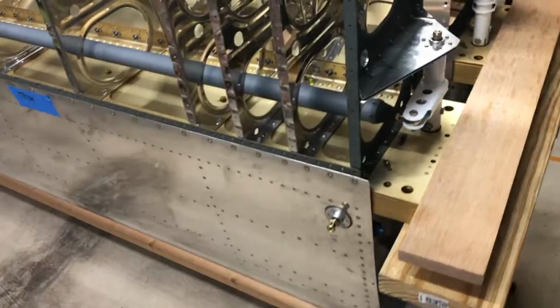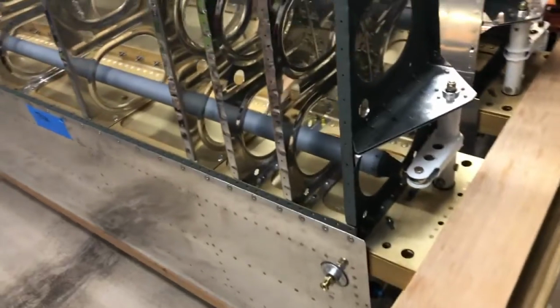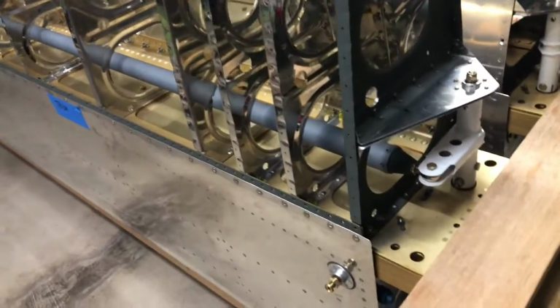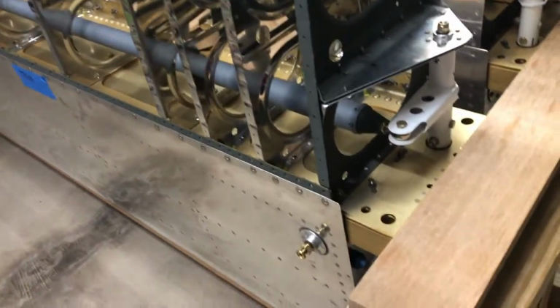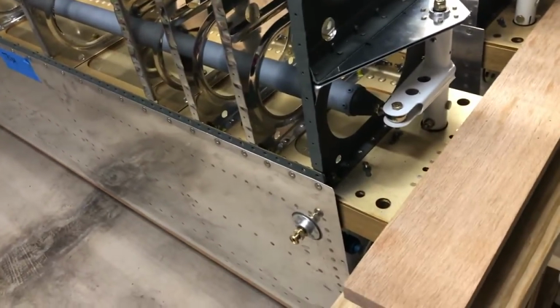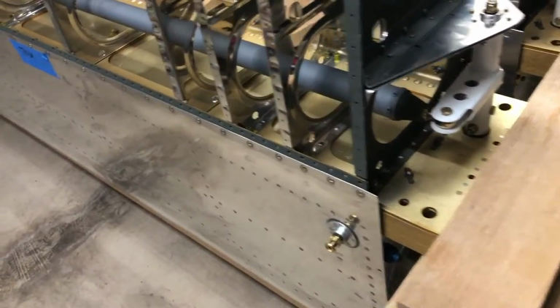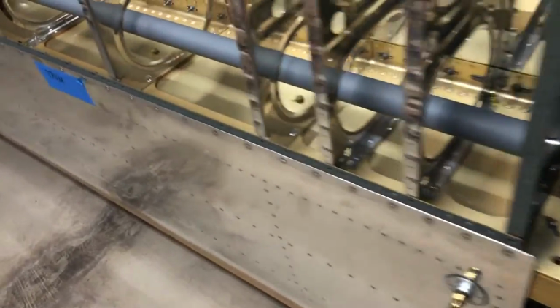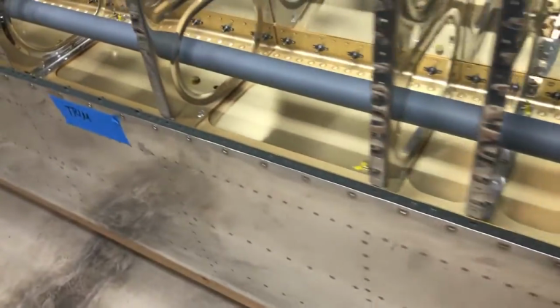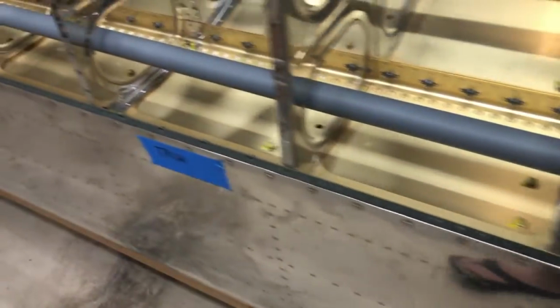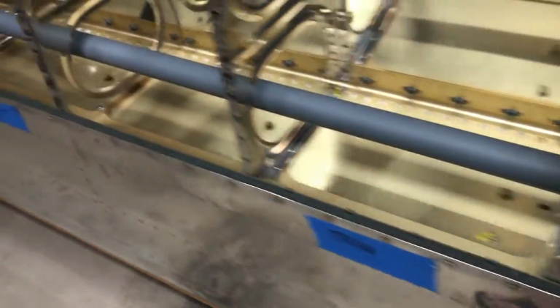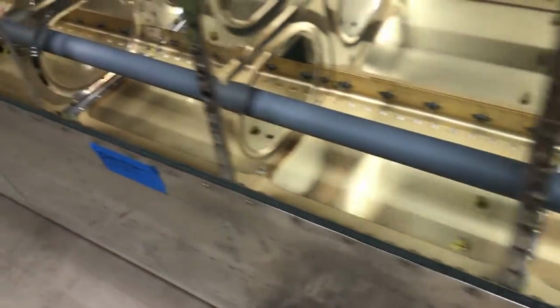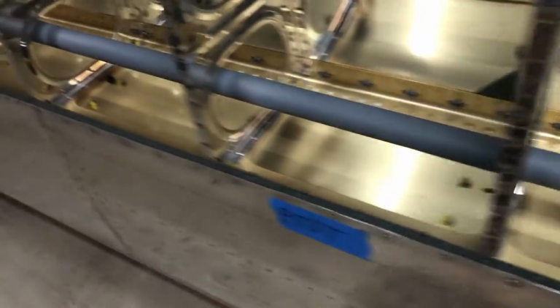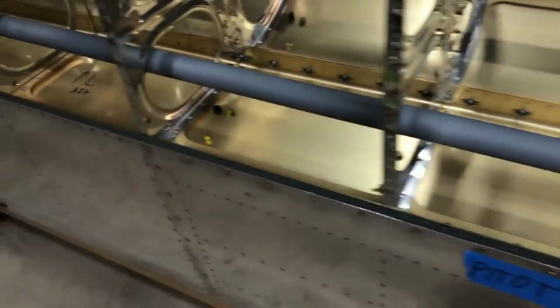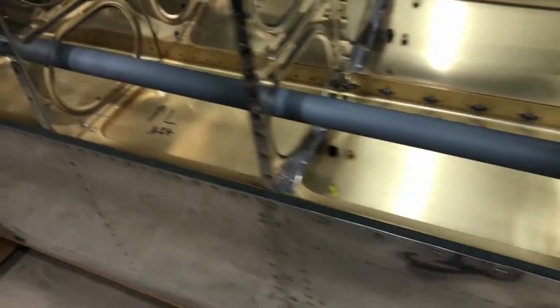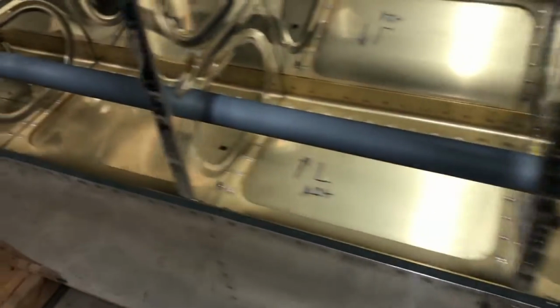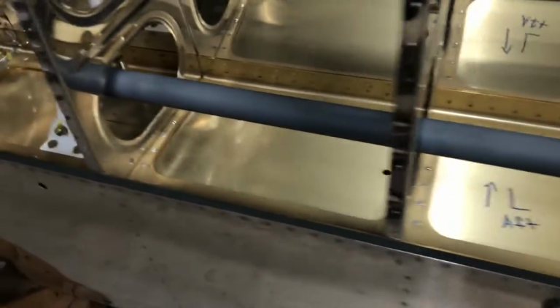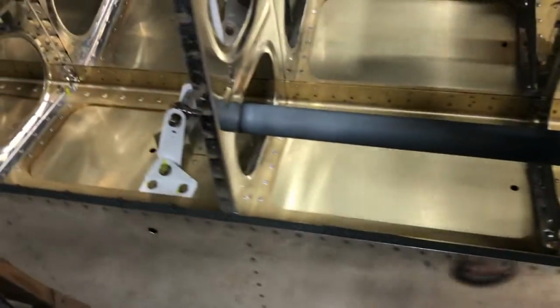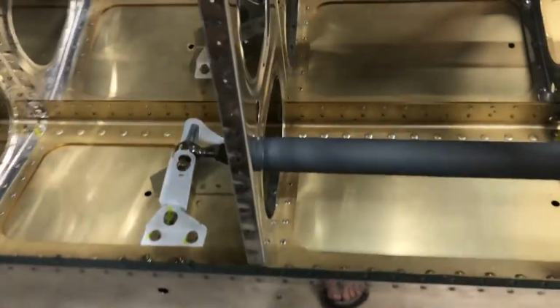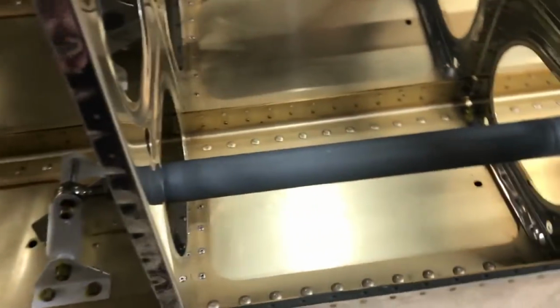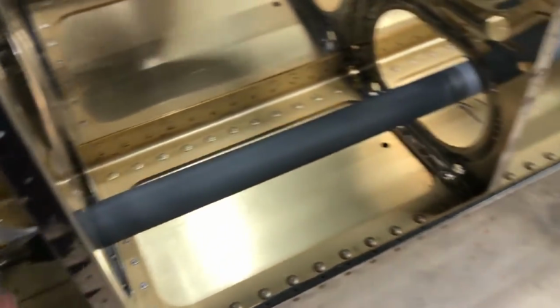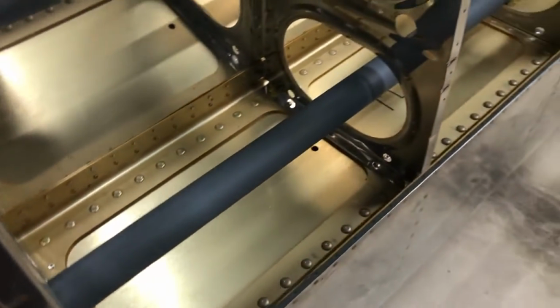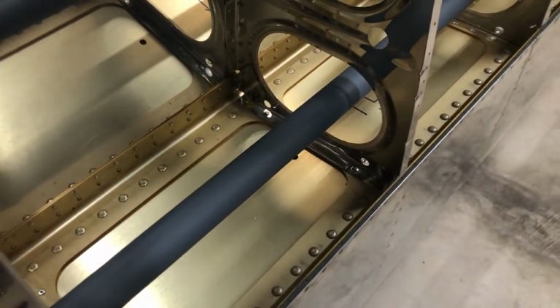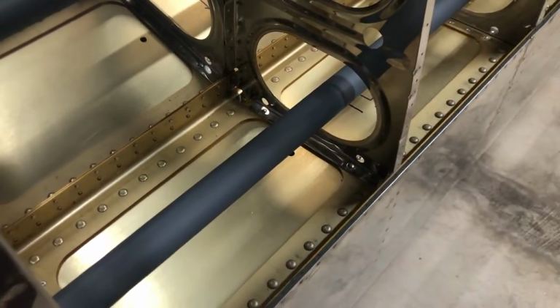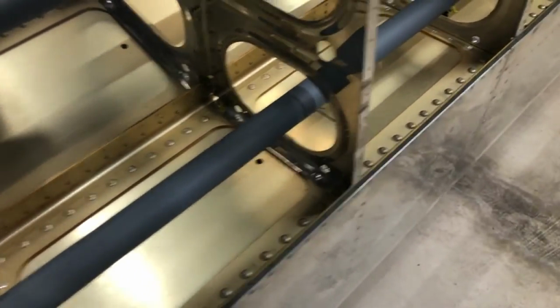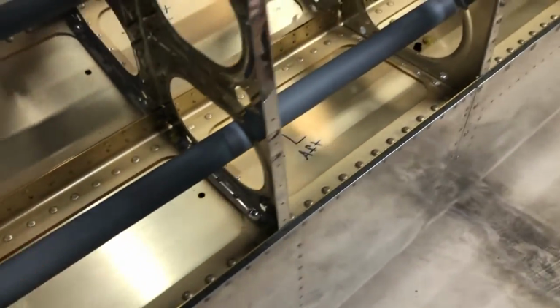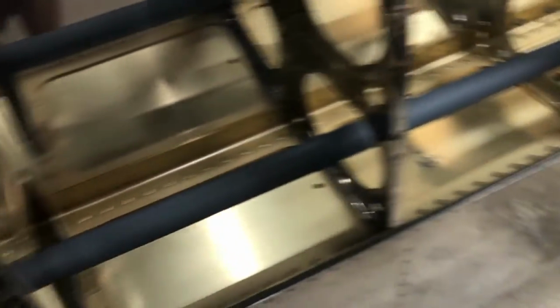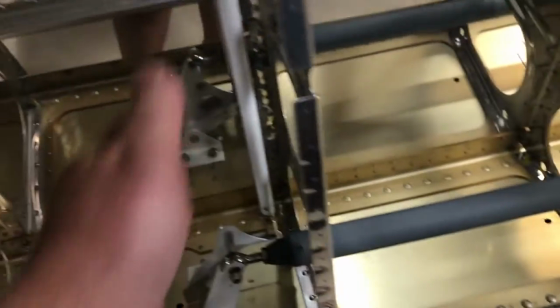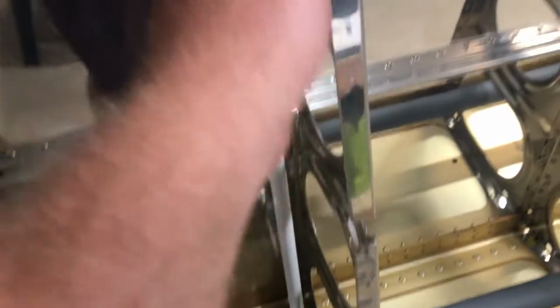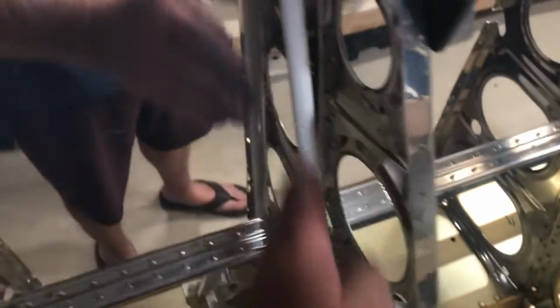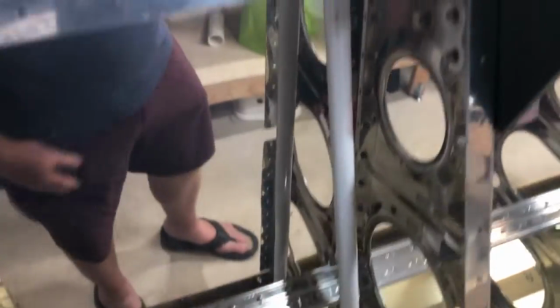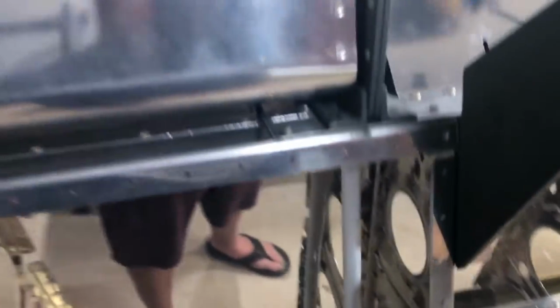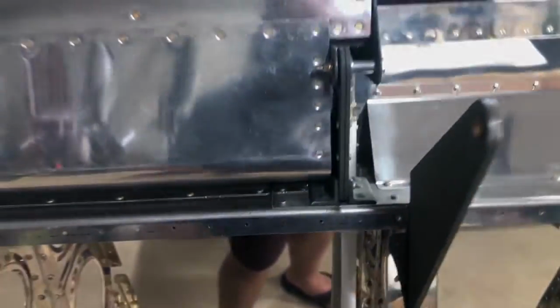Hey everybody, so here's a little video about the aileron torque tubes, push rods, whatever you want to call them.